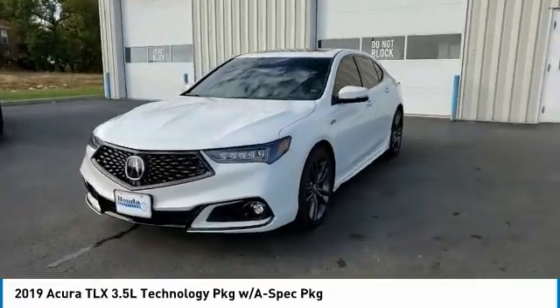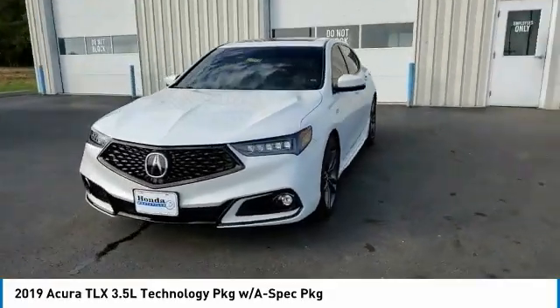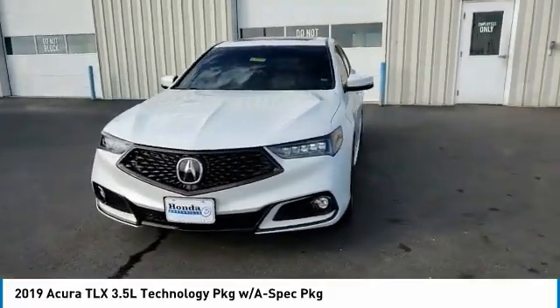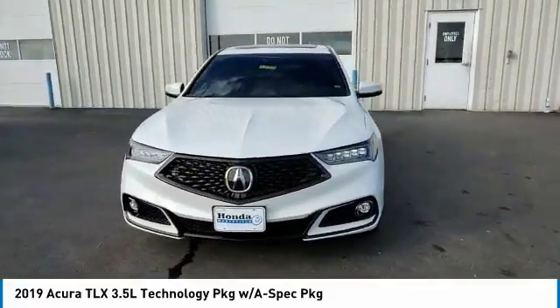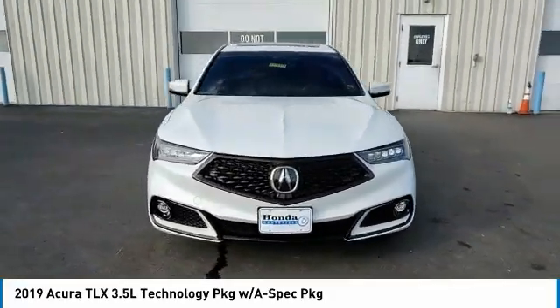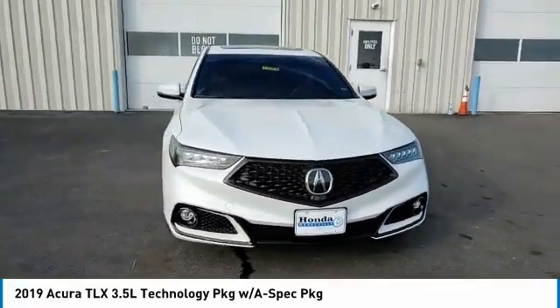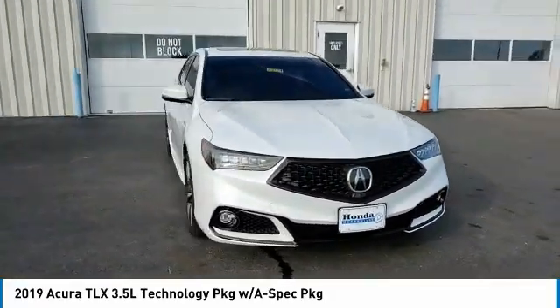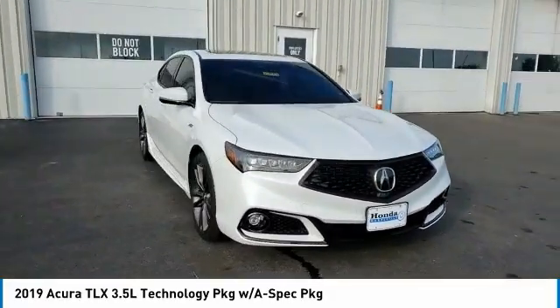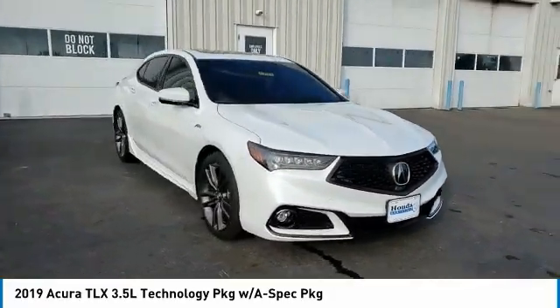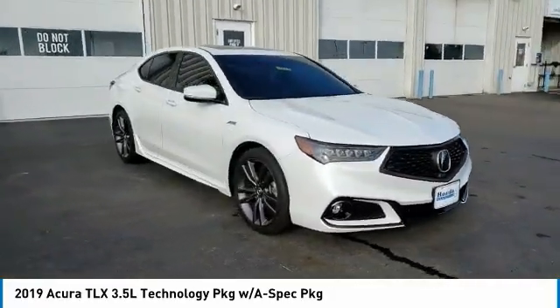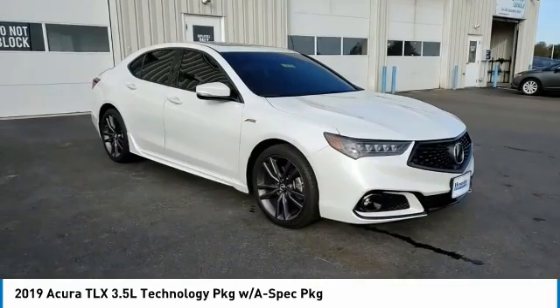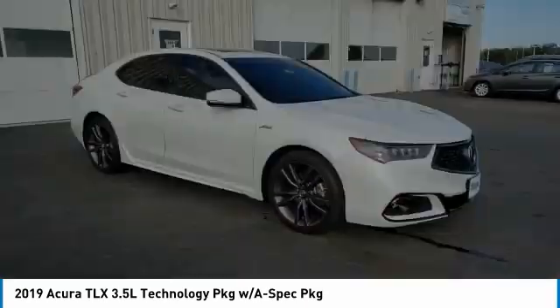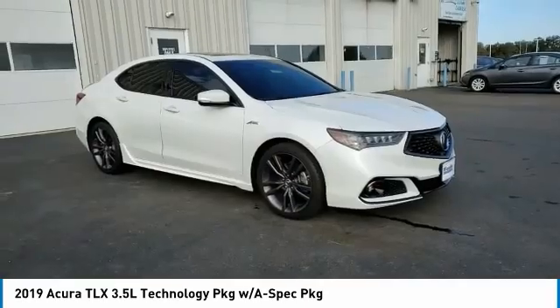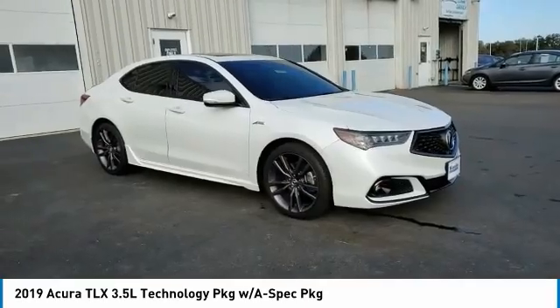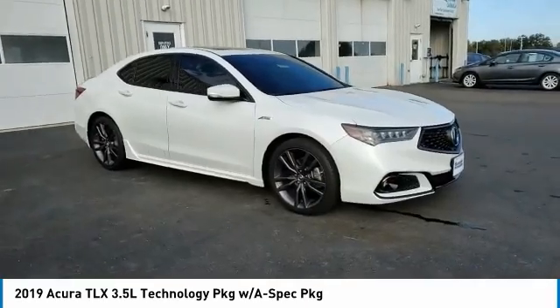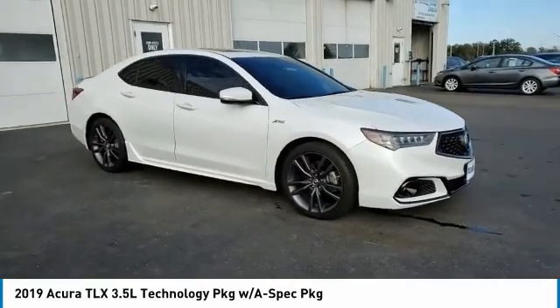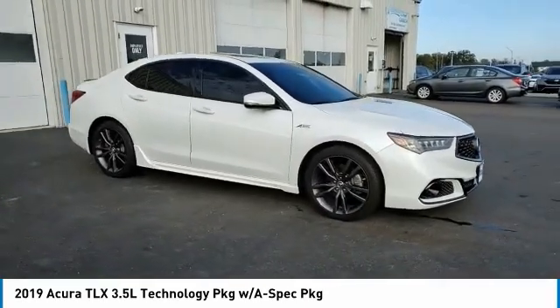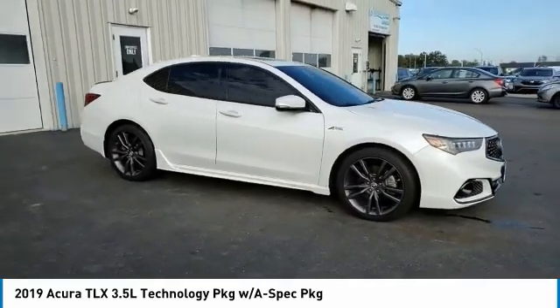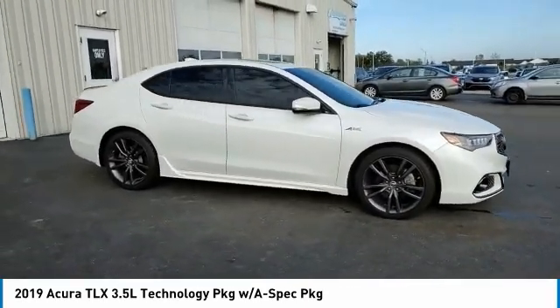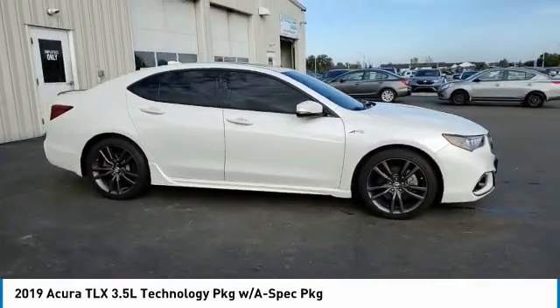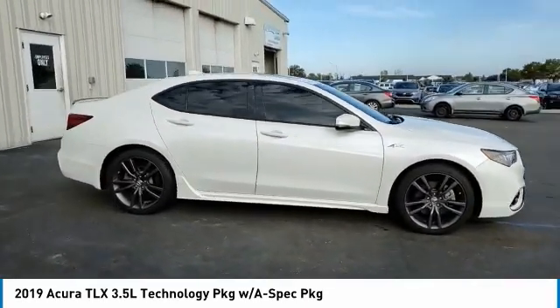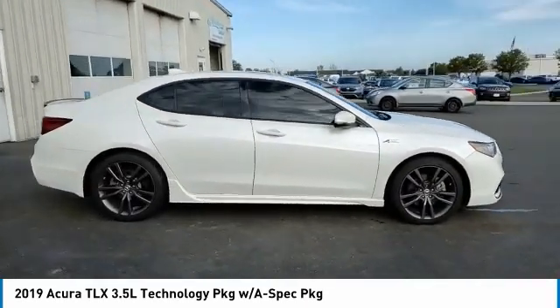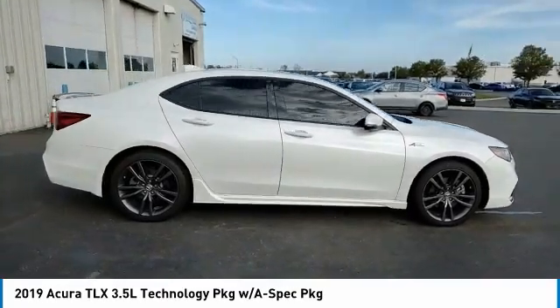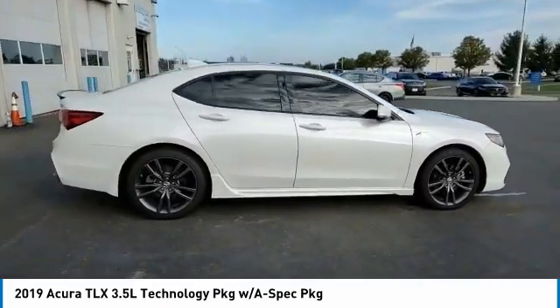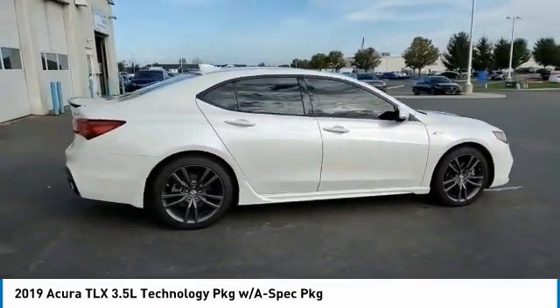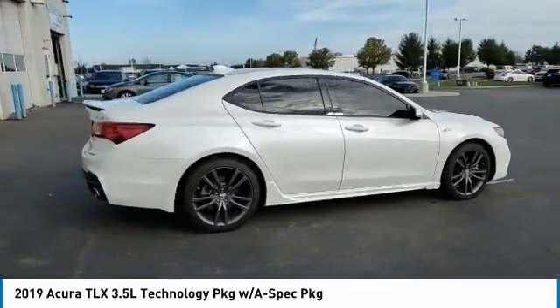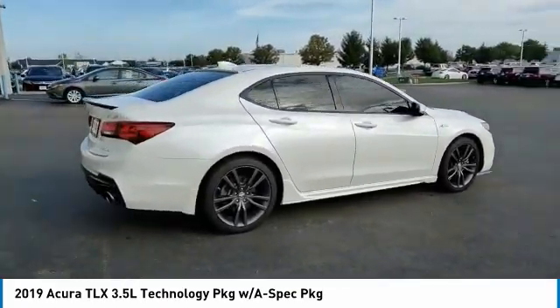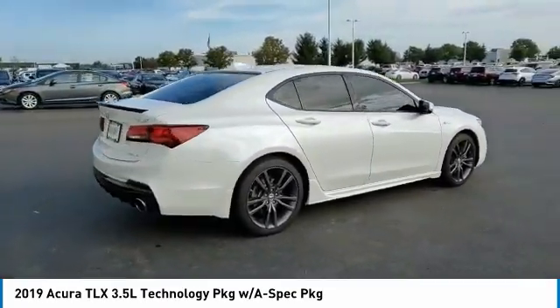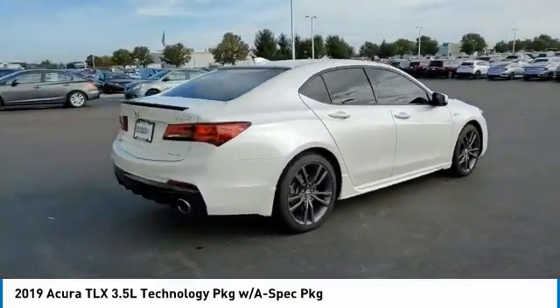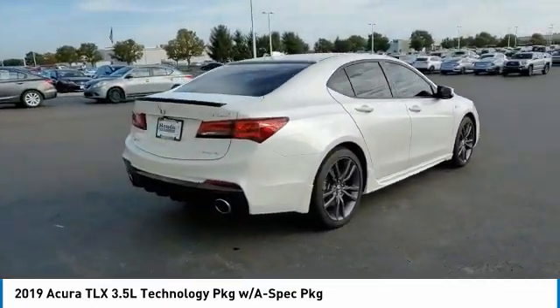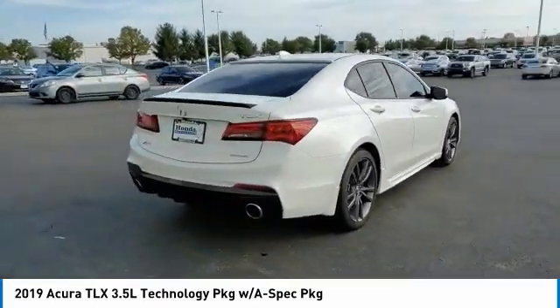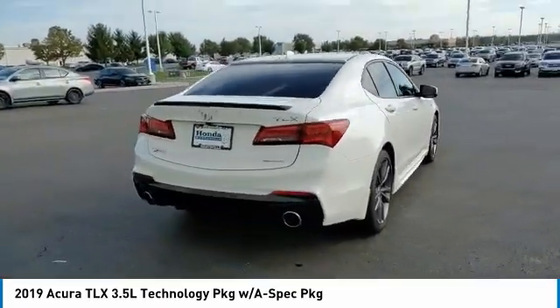Here are some of this vehicle's great options: electronic stability control, alloy wheels, brake assist, fog lights, power moonroof, four-wheel disc brakes, navigation system, heated front seats, low tire pressure warning, and power windows.